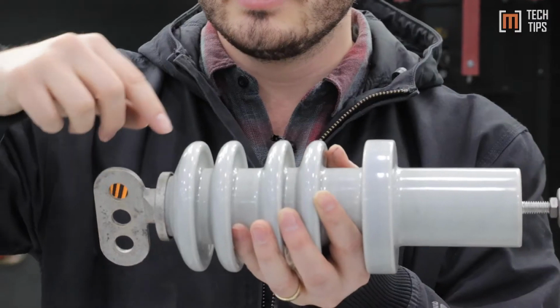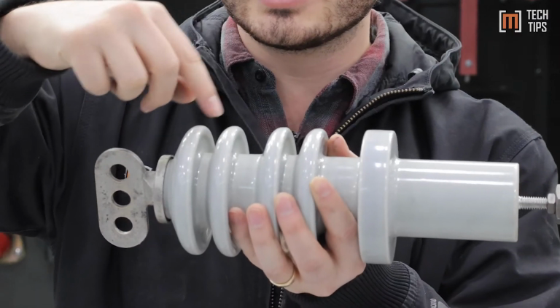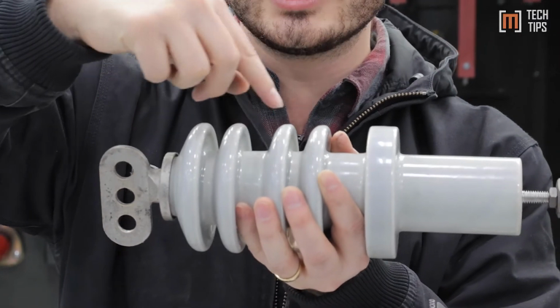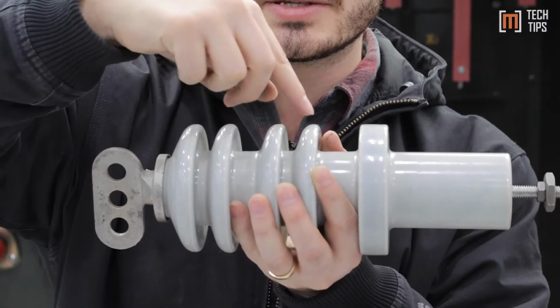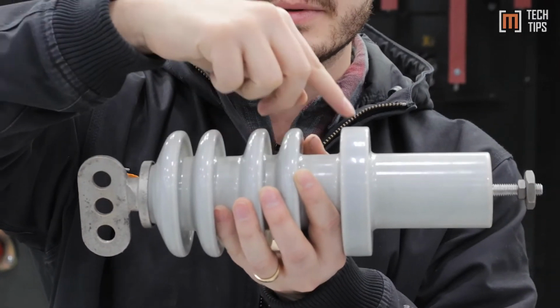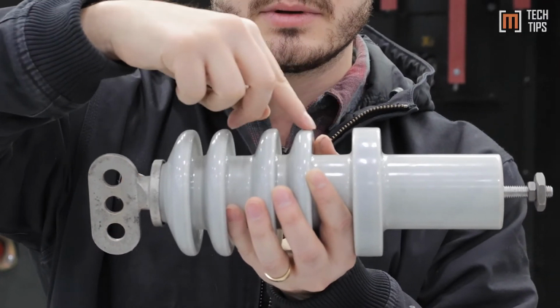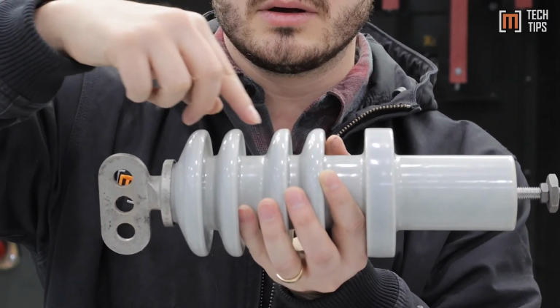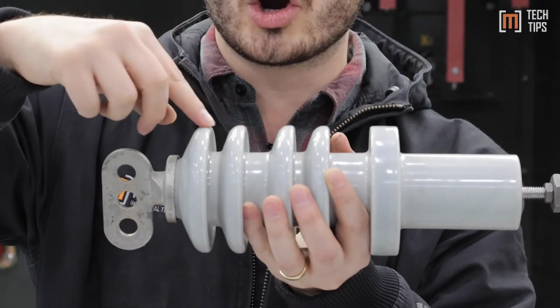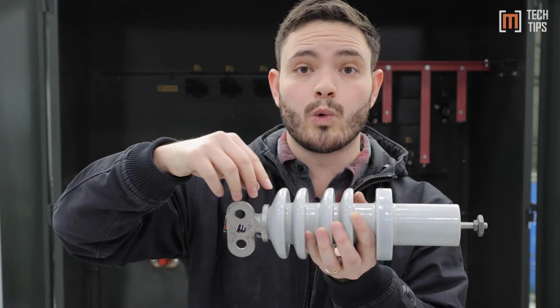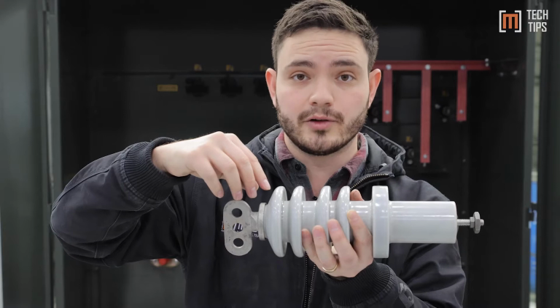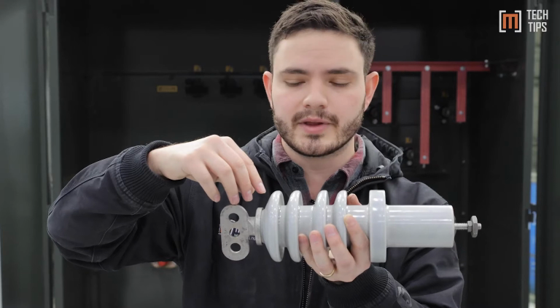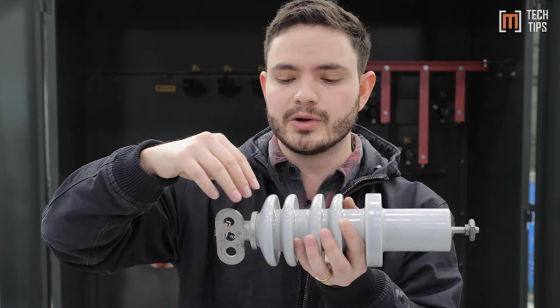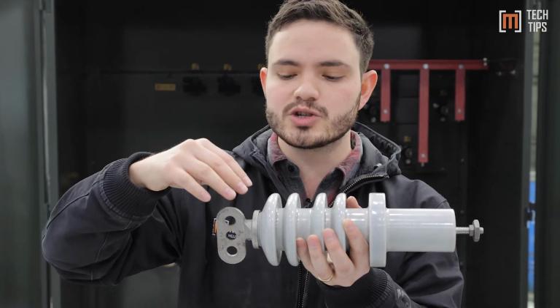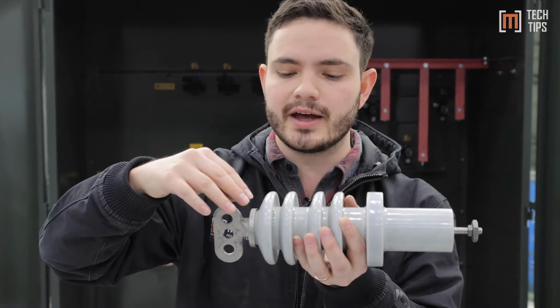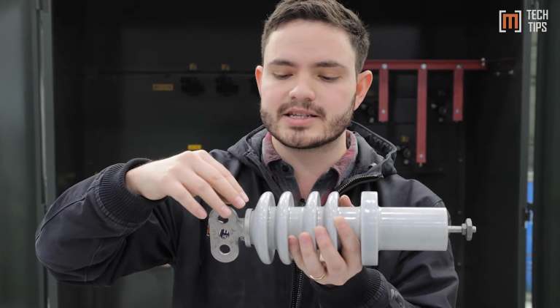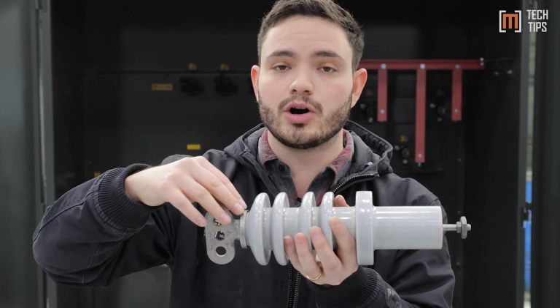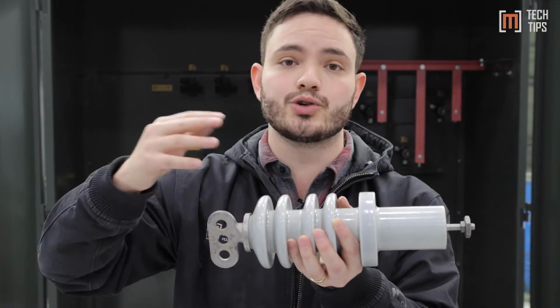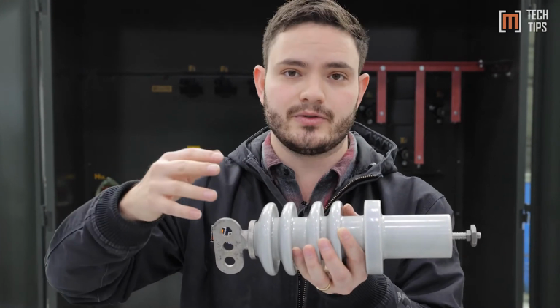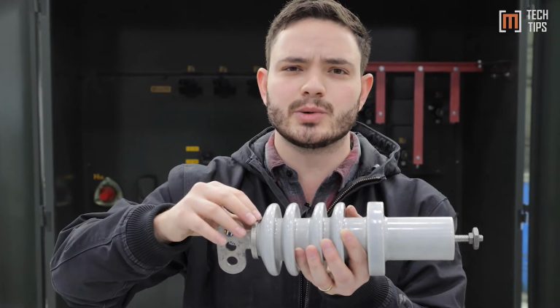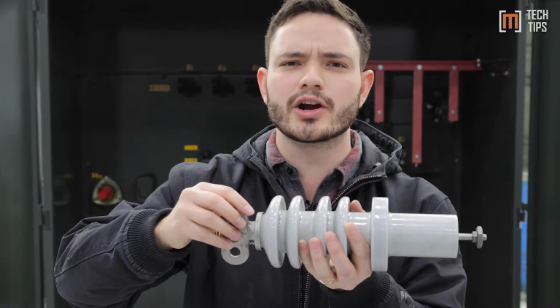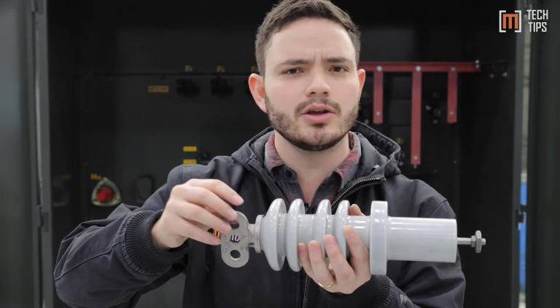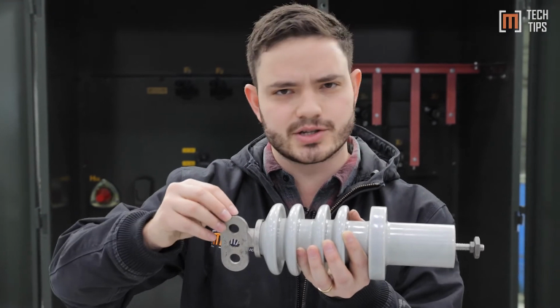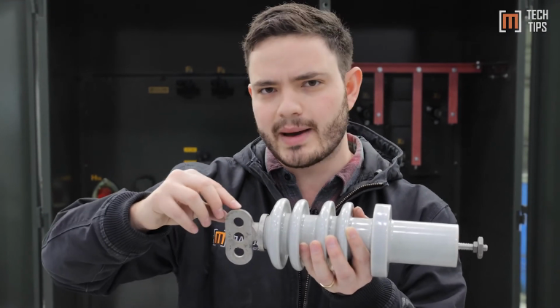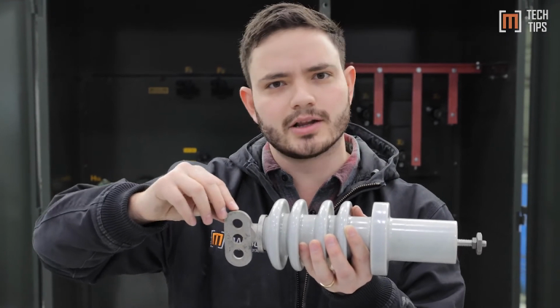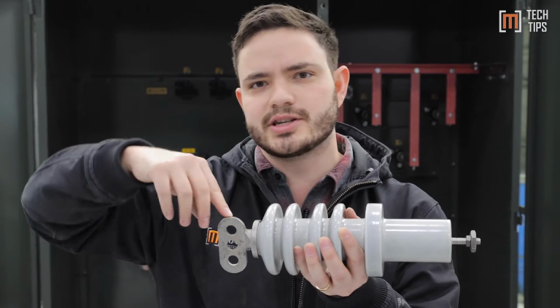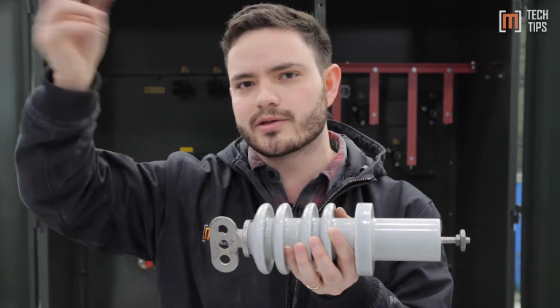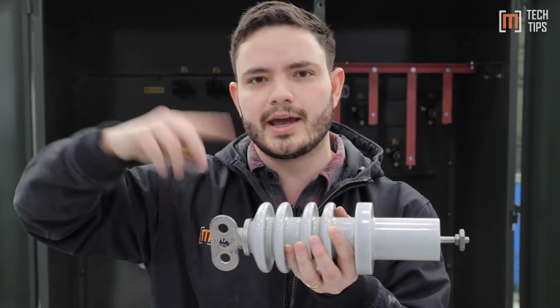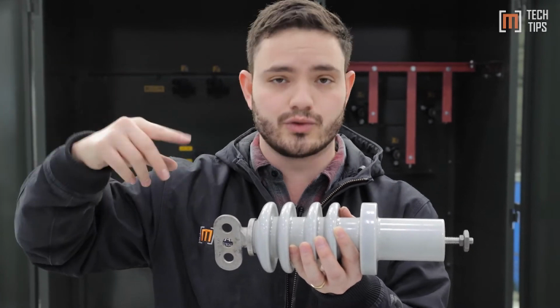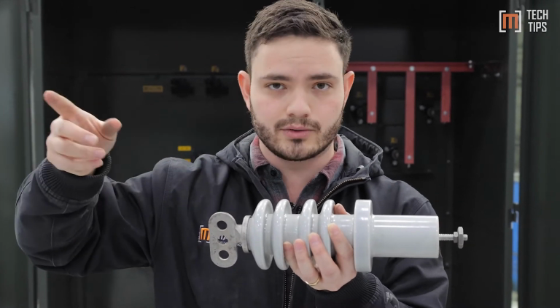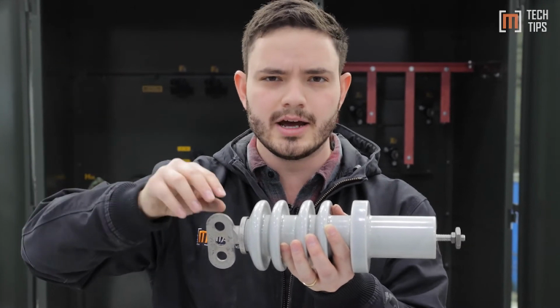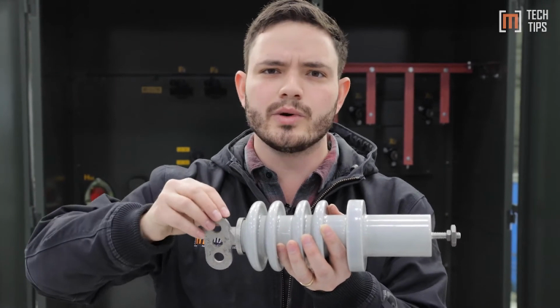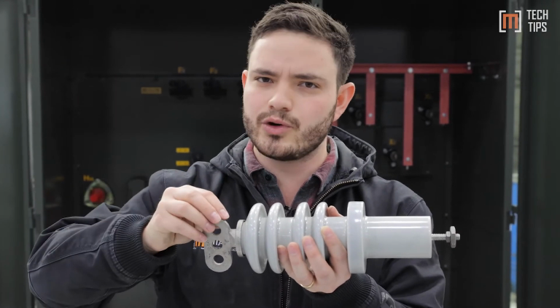These little ridges are called waffles, and what those prevent is something called creep. With arcing, you're concerned about electricity going through the air to ground.